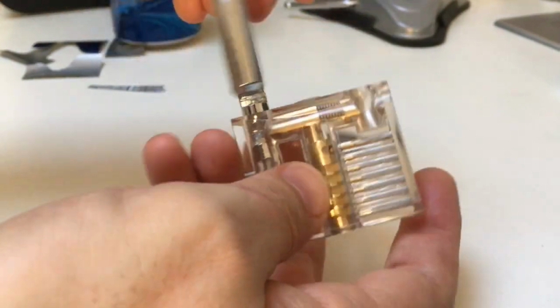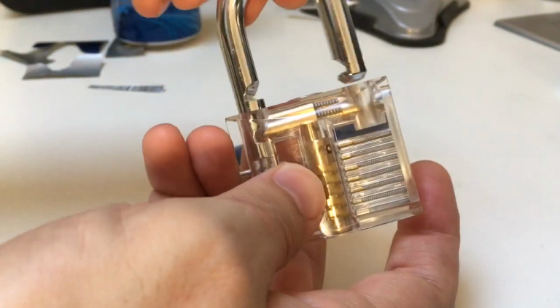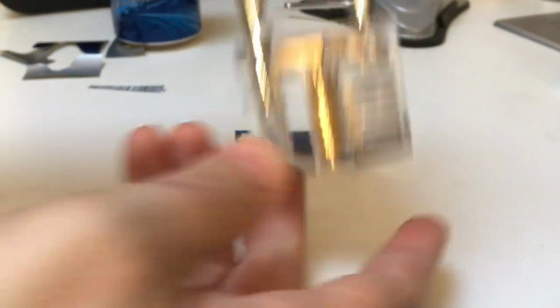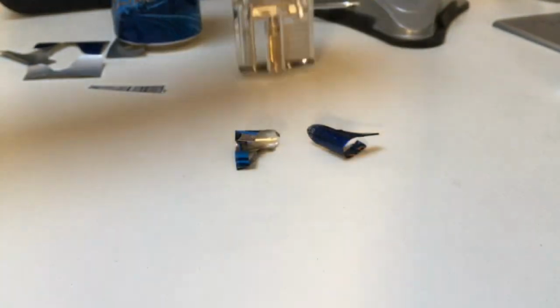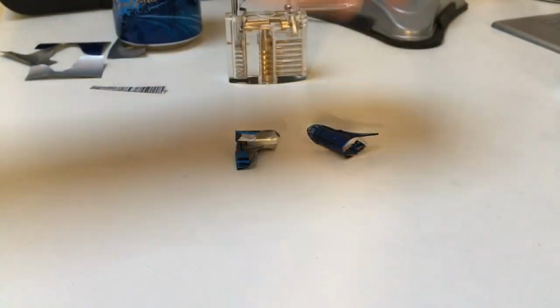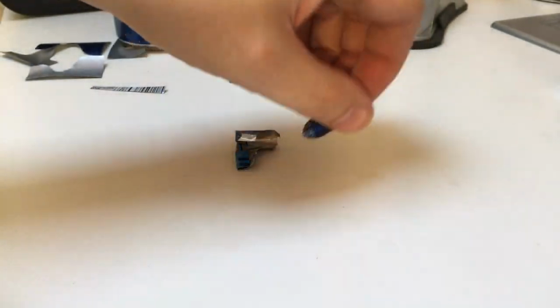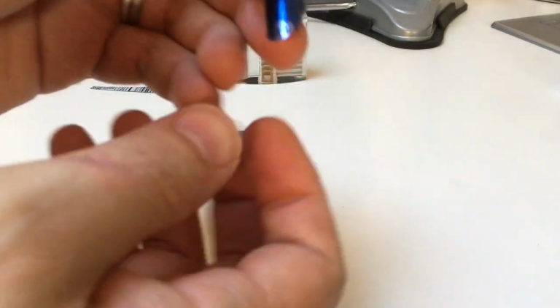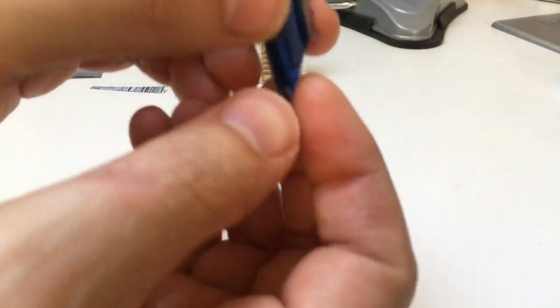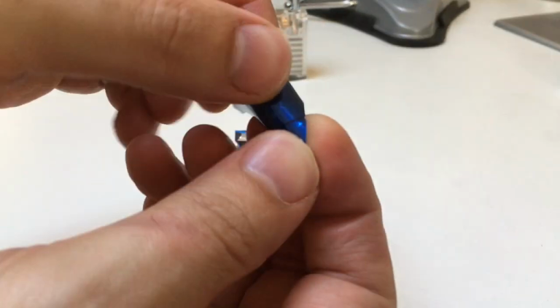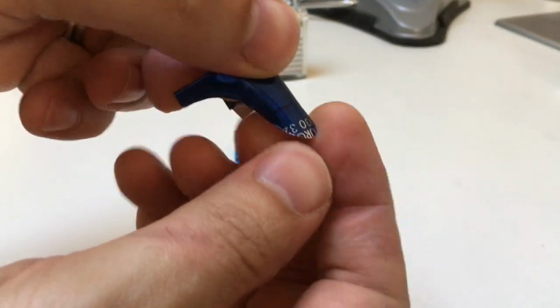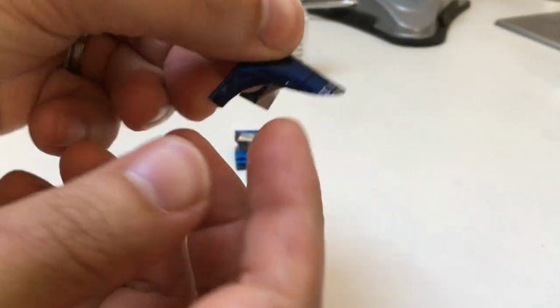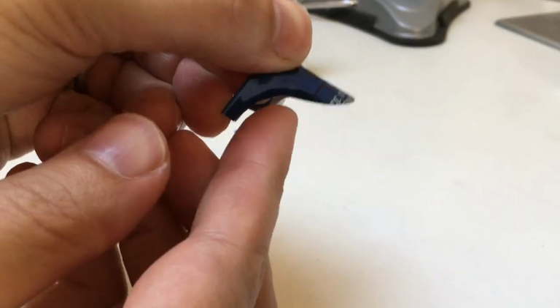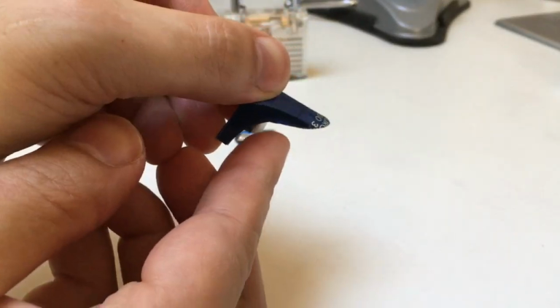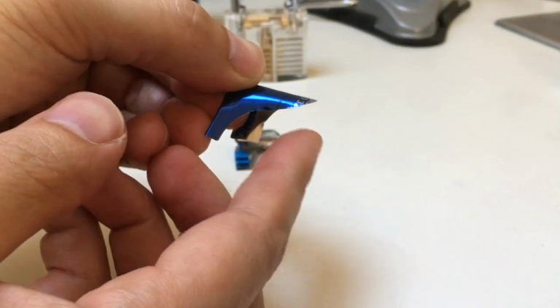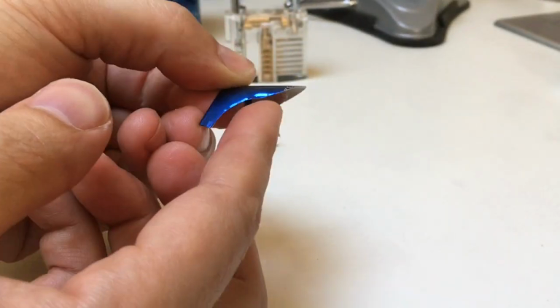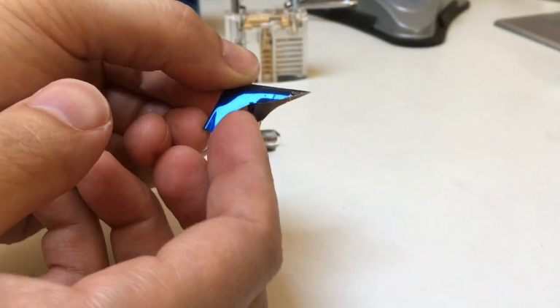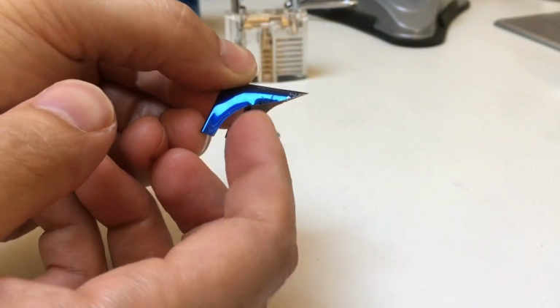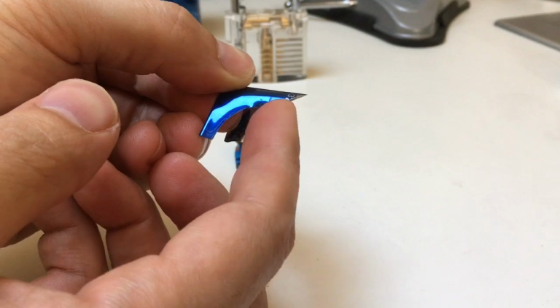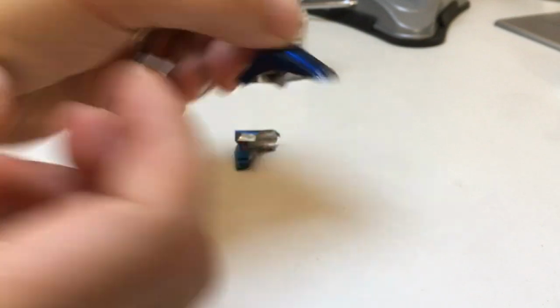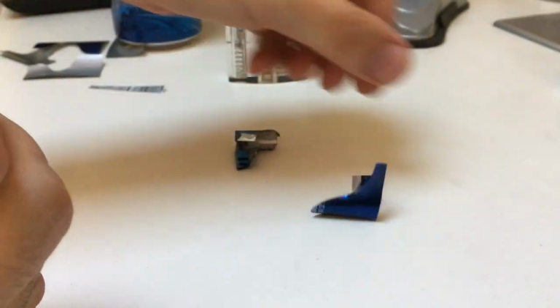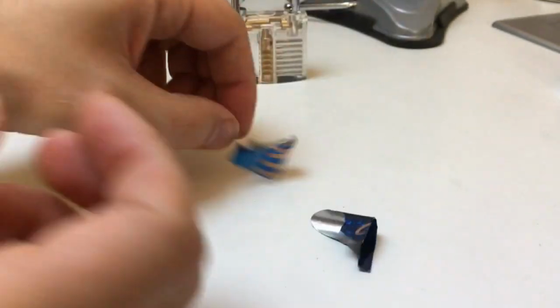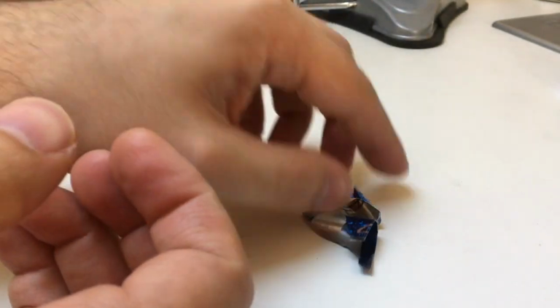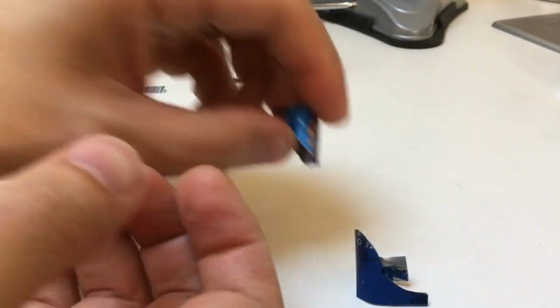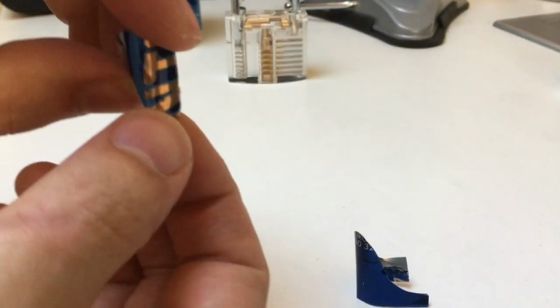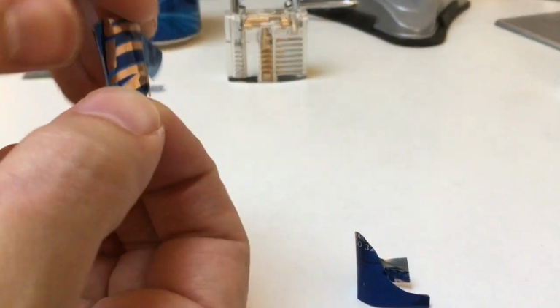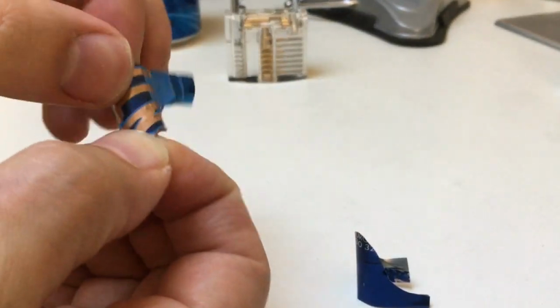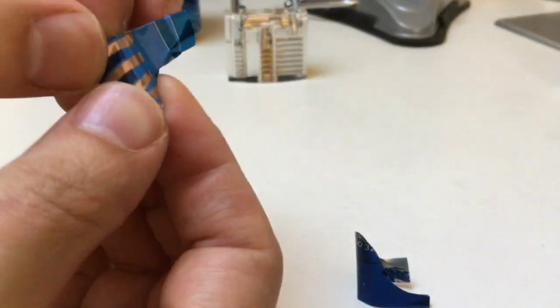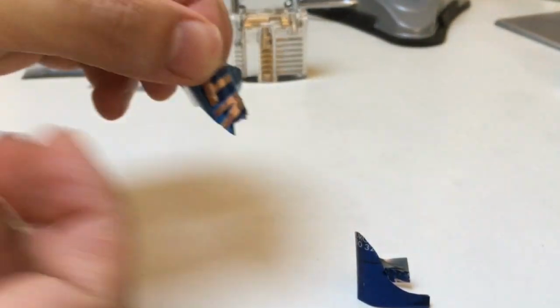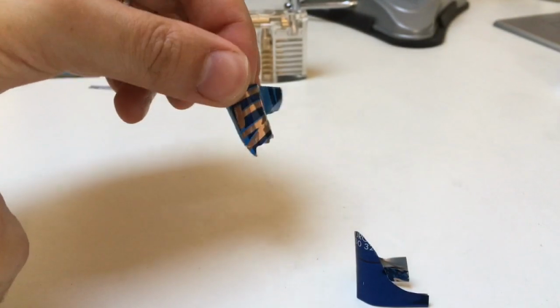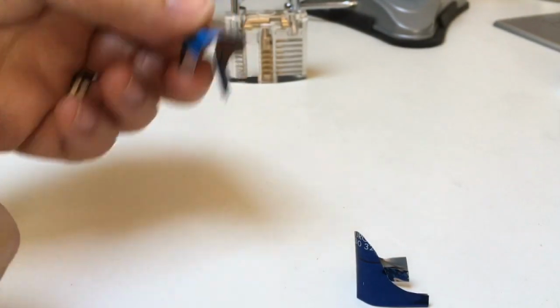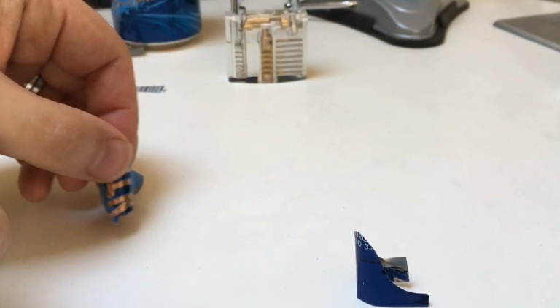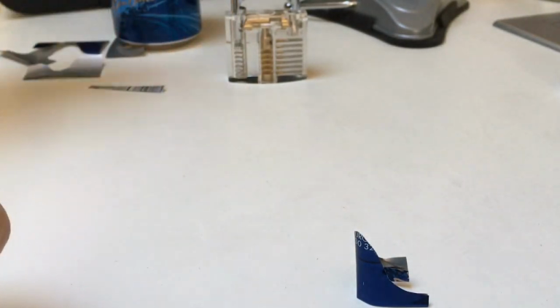There we go. But look at these shims now — you can see that they're starting to get a bit of wear on them. This one's really torn up. So I'm not going to be using that one.